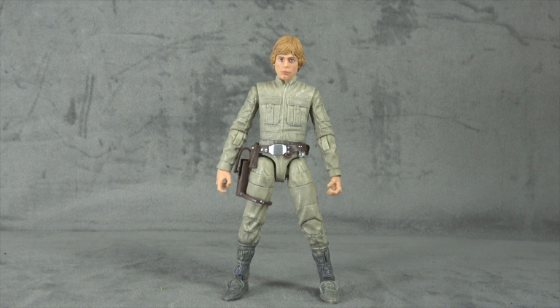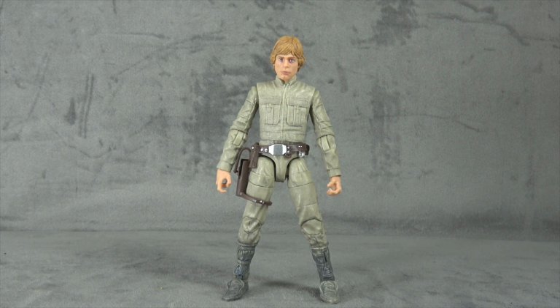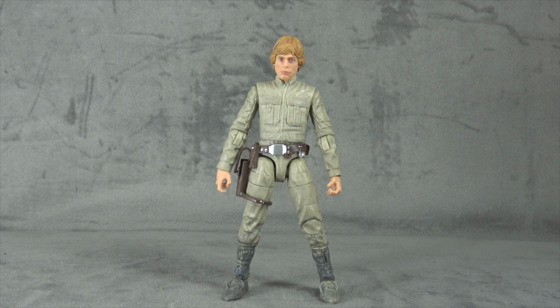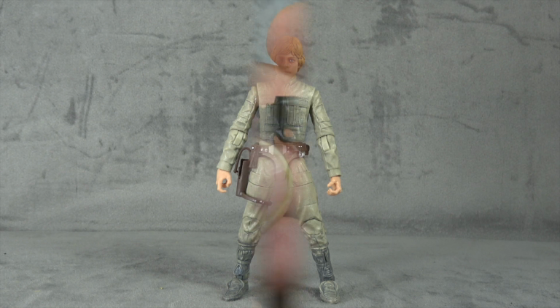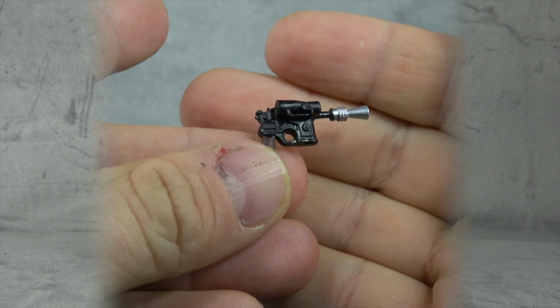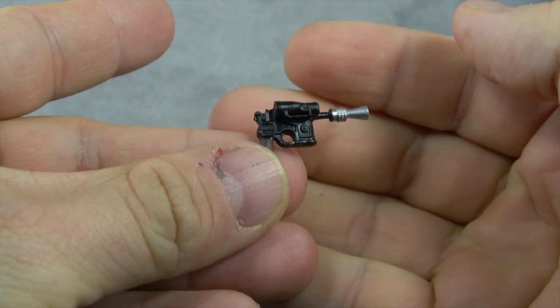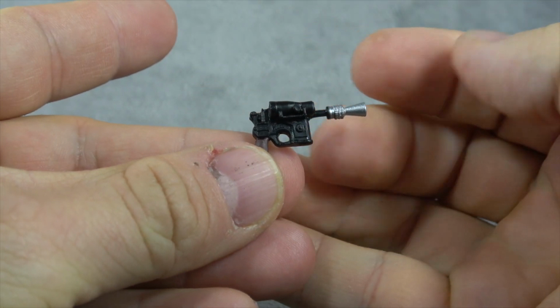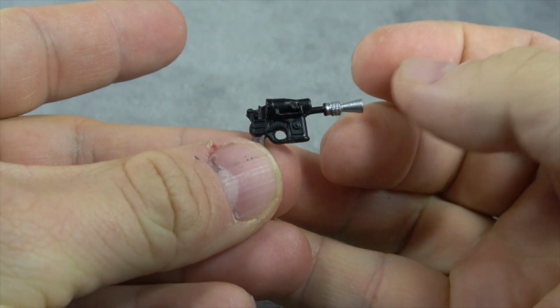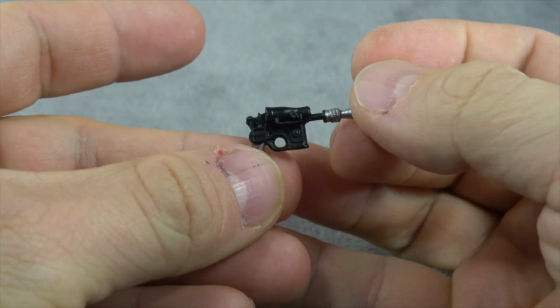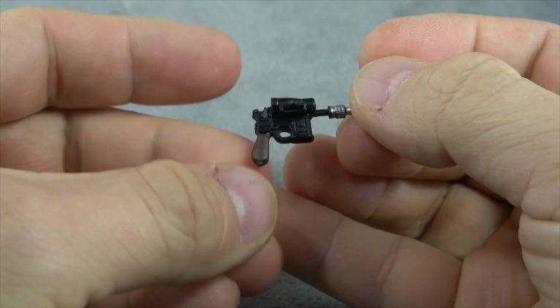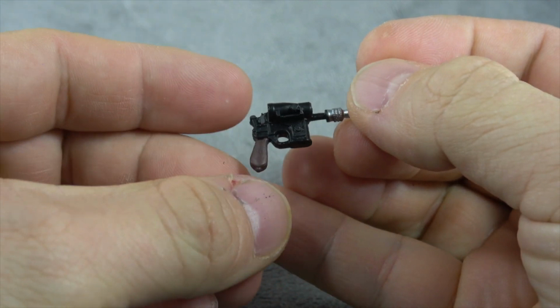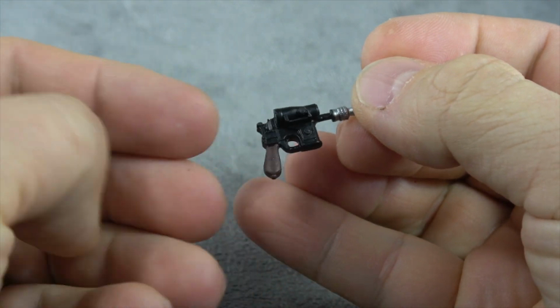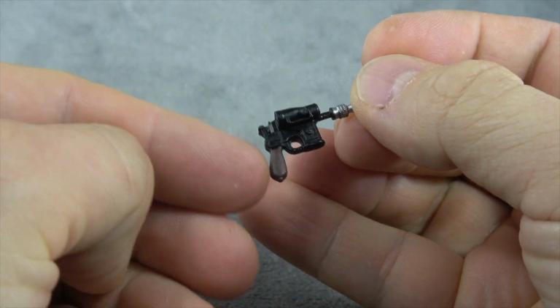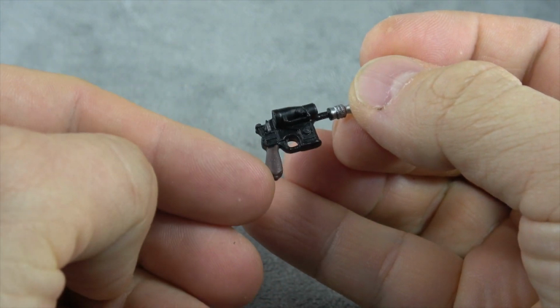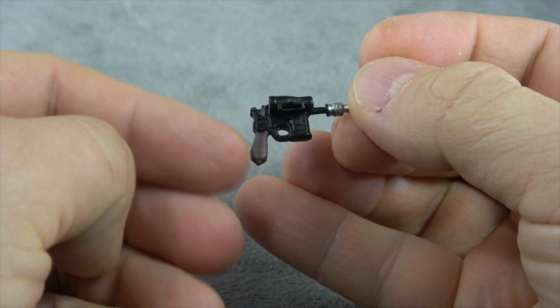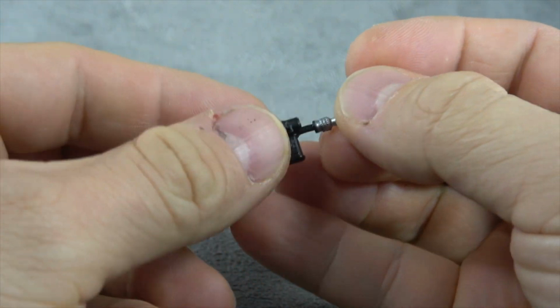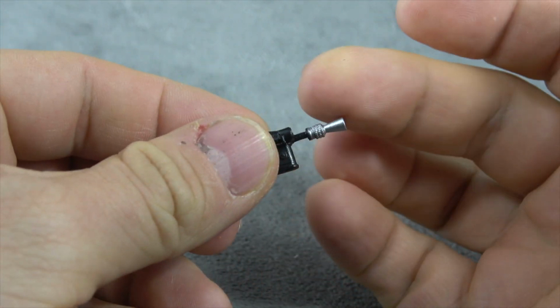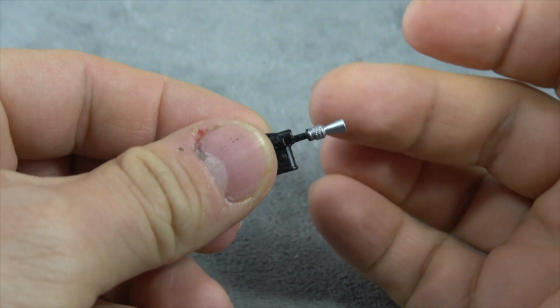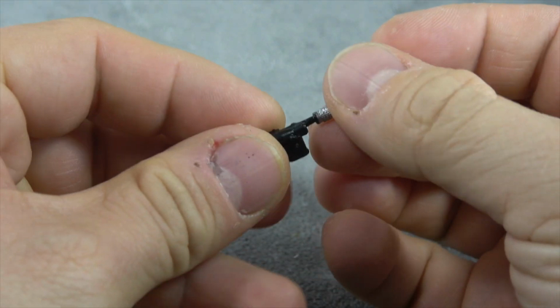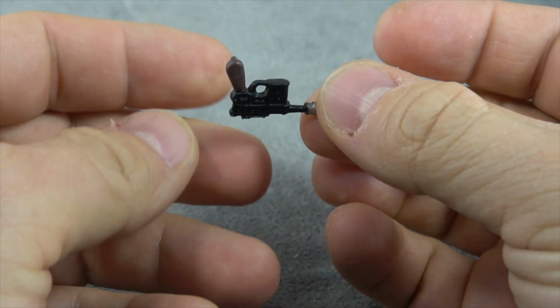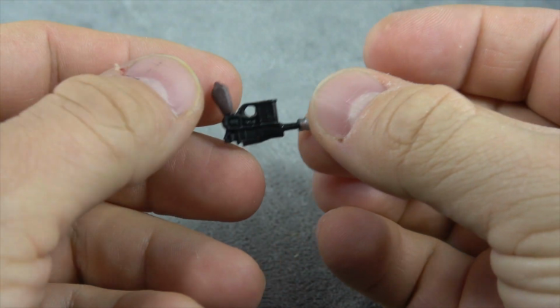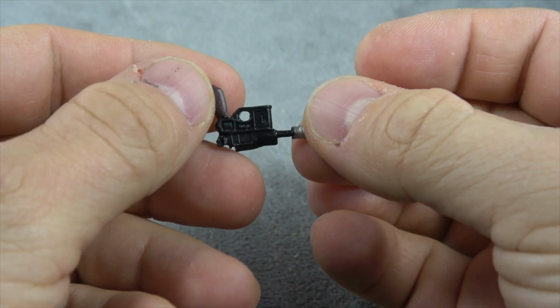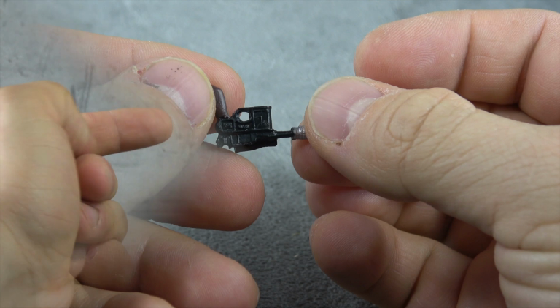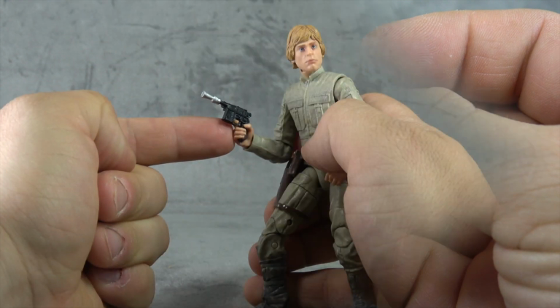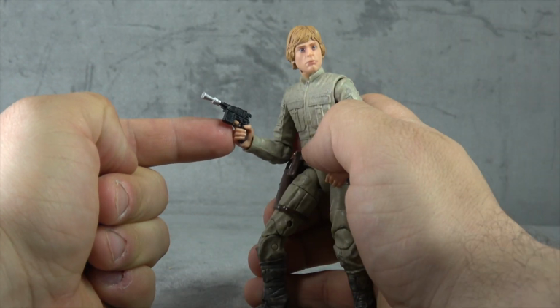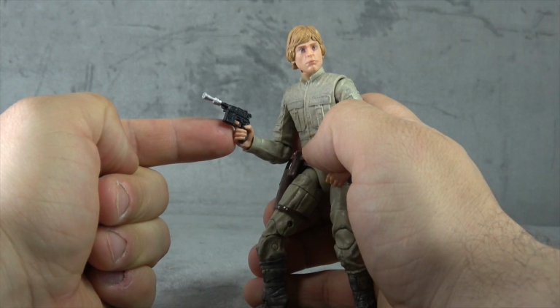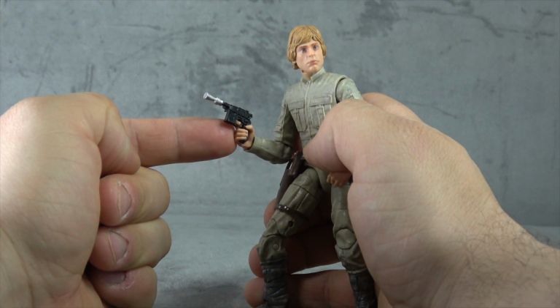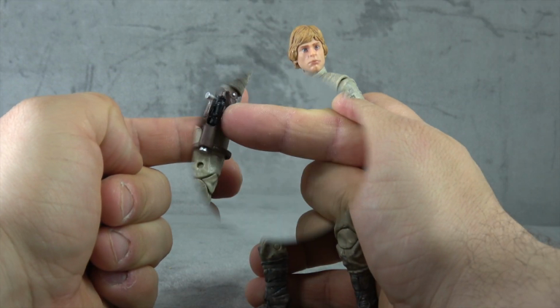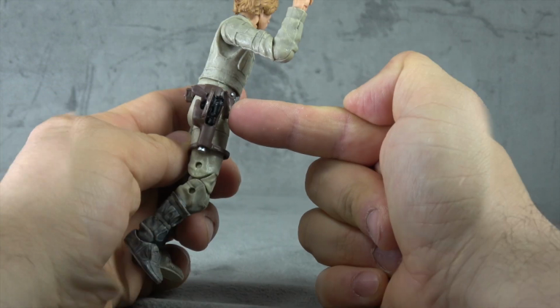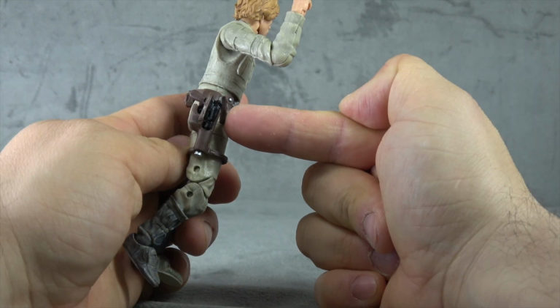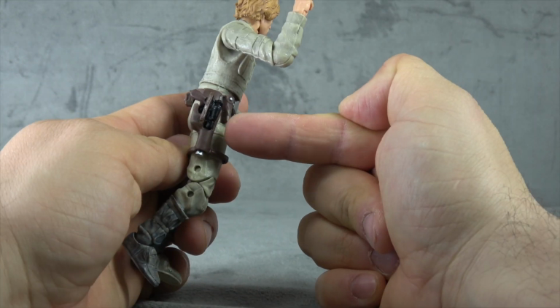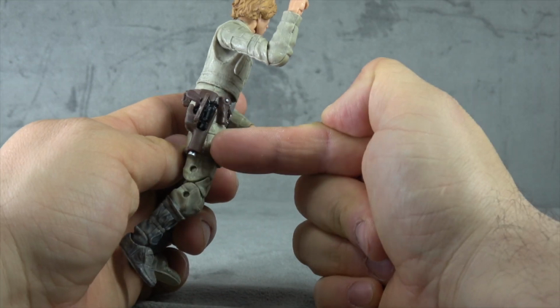We're going to start with accessories. He comes with this blaster — decent enough sculpt, we have the brown handle painted and the silver barrel, and that's about it. He'll hold that just fine, and it can go on his hip holster with no problem.